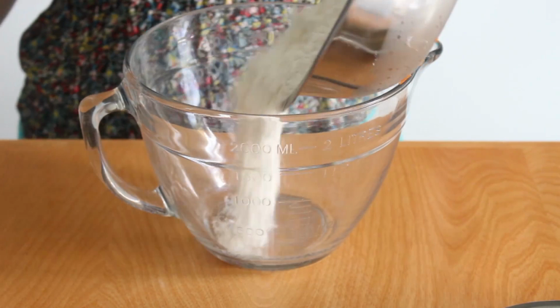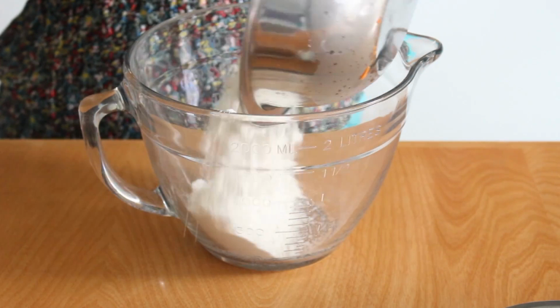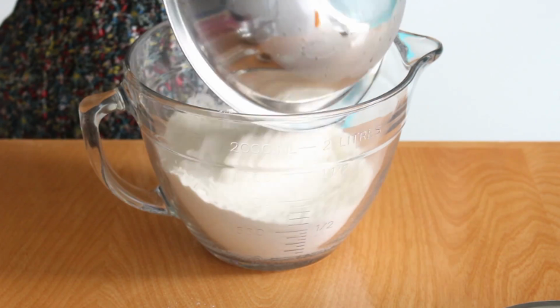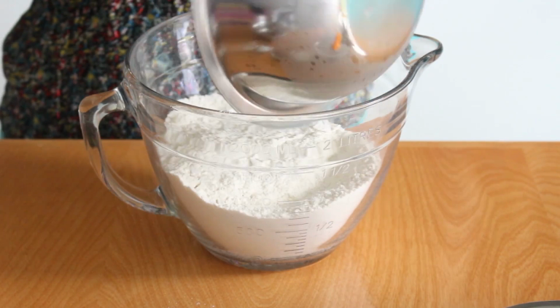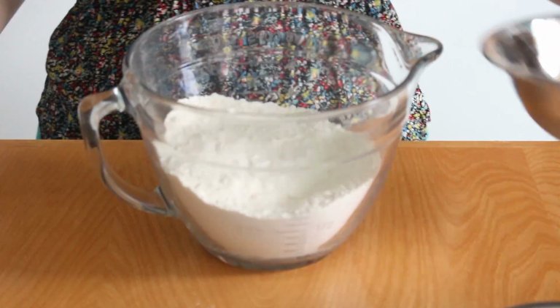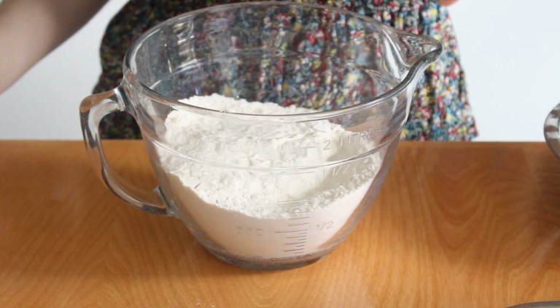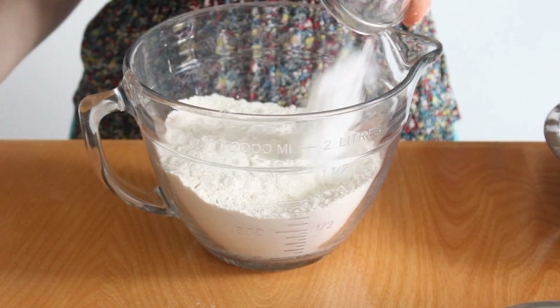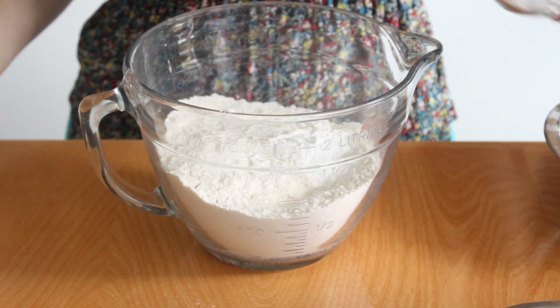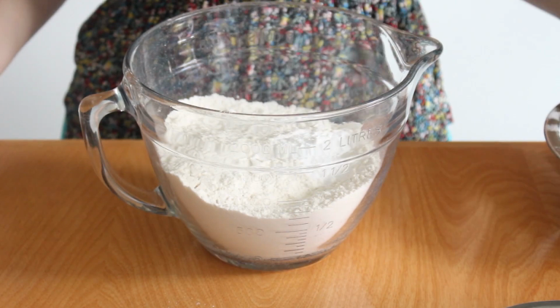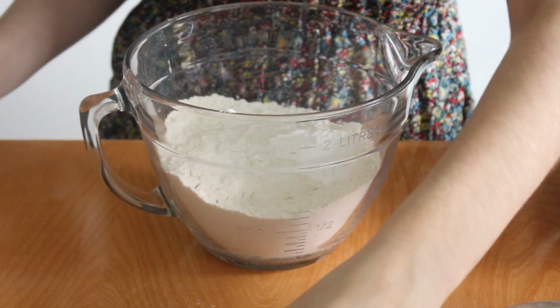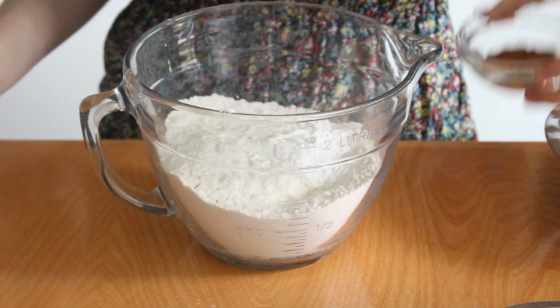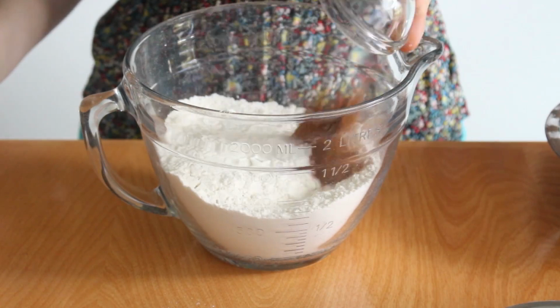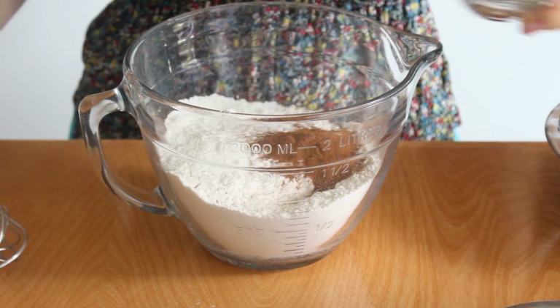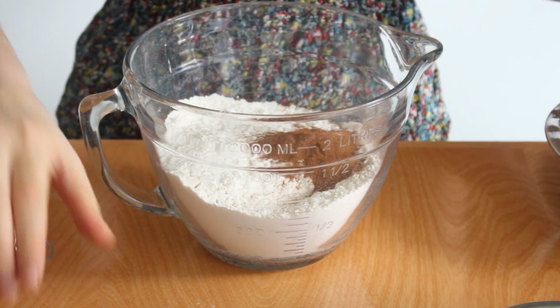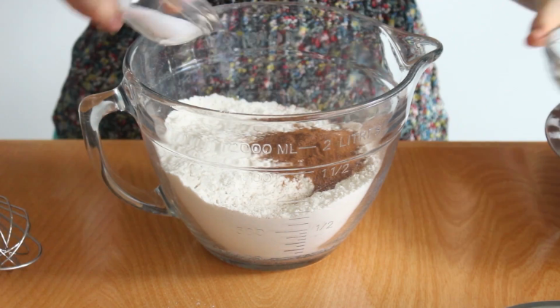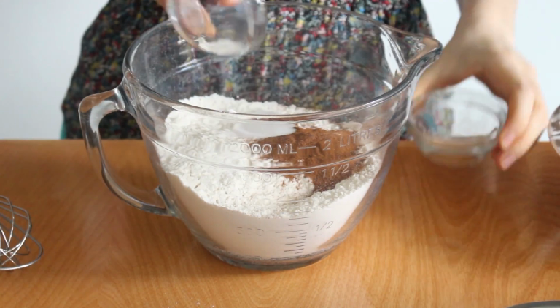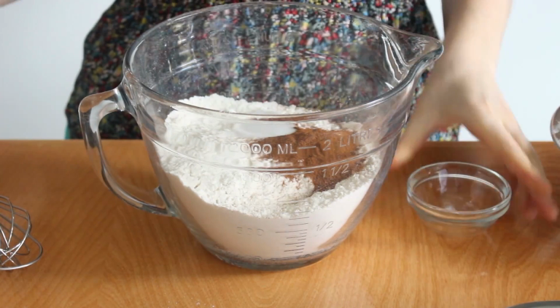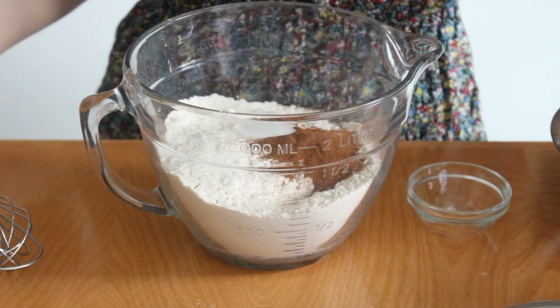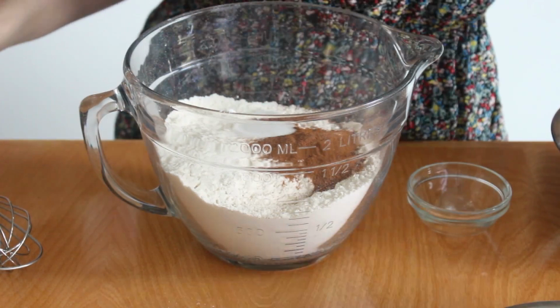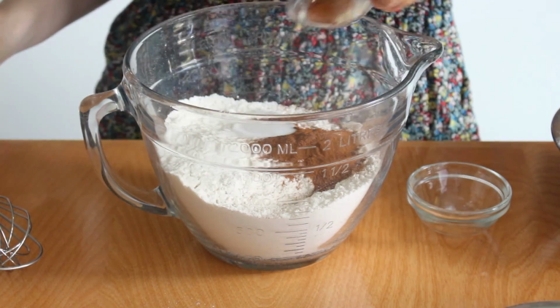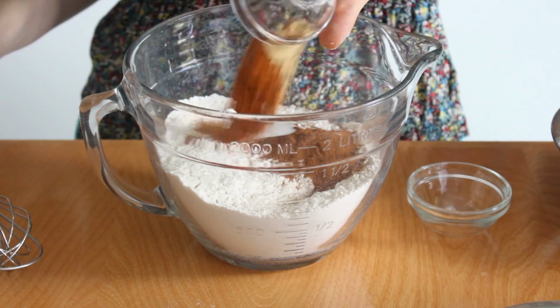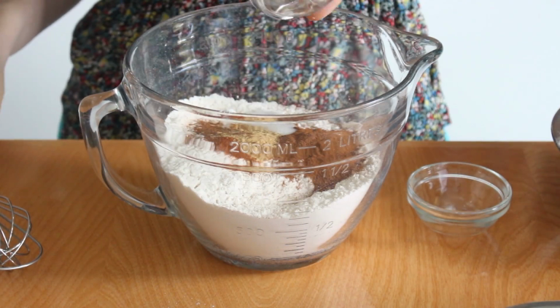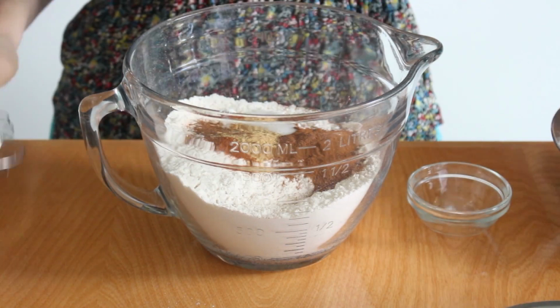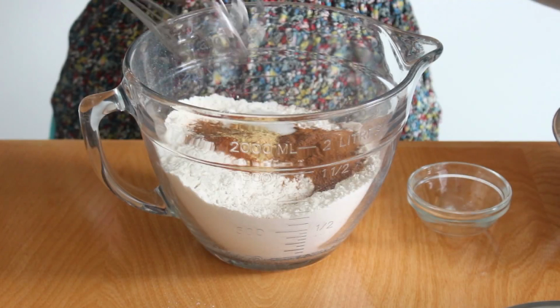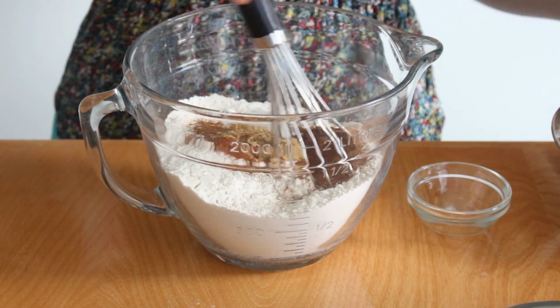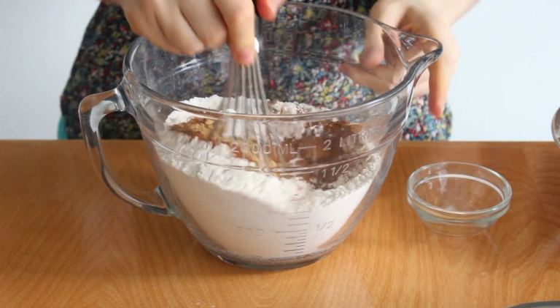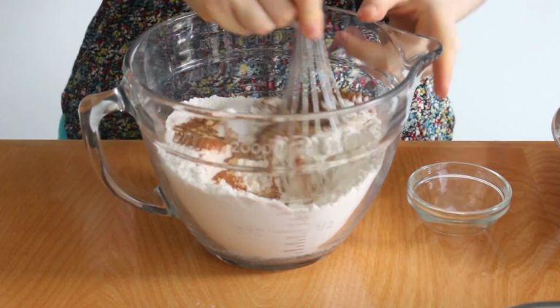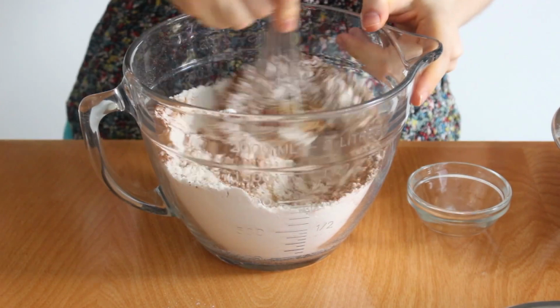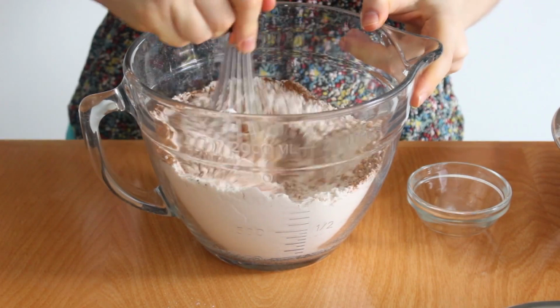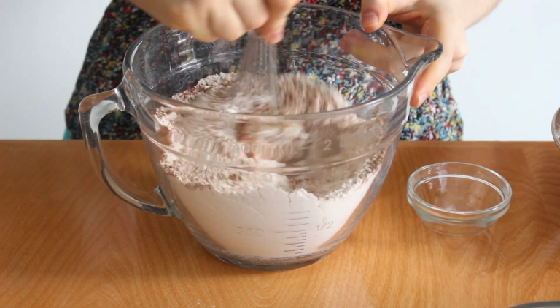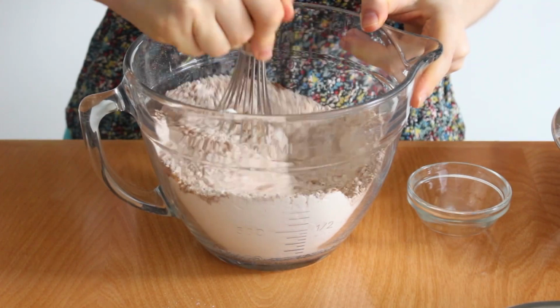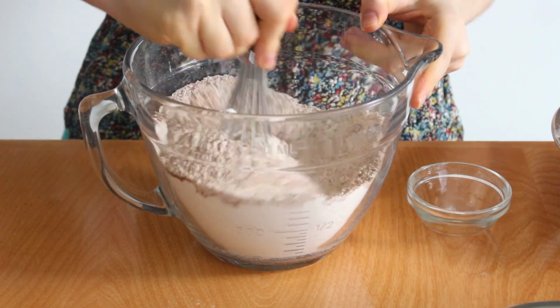In a separate bowl, I'm going to combine all the dry ingredients: the flour, baking soda, baking powder, salt, cinnamon, nutmeg, ground ginger, and ground cayenne pepper. Mix this until no clumps remain.